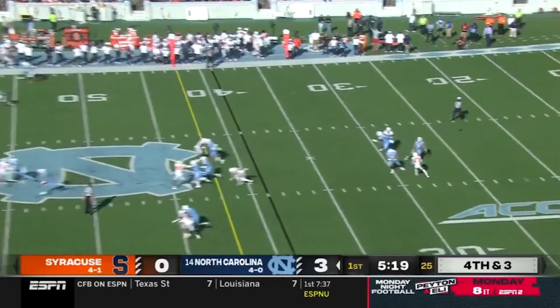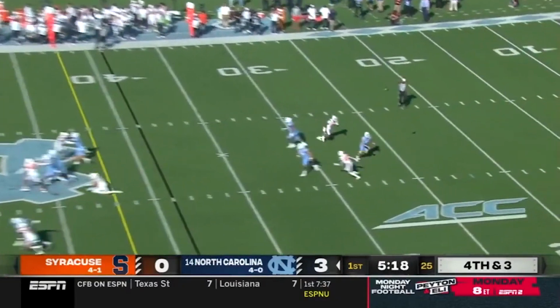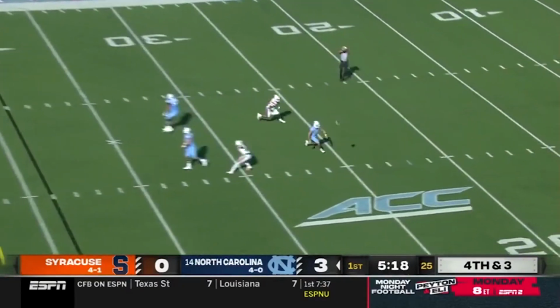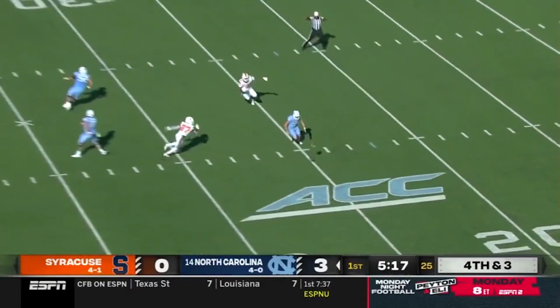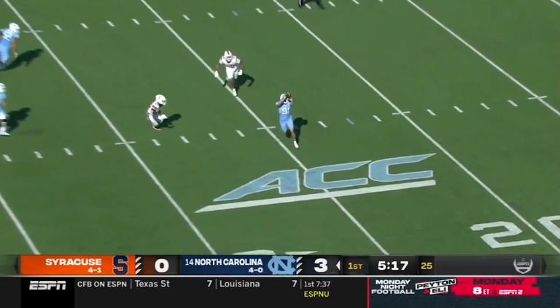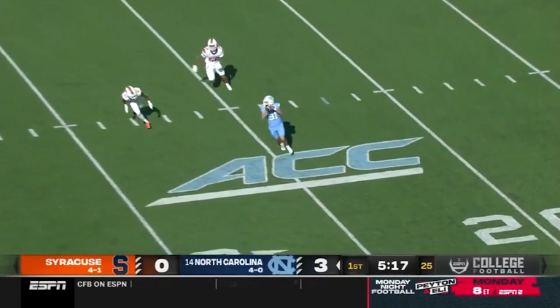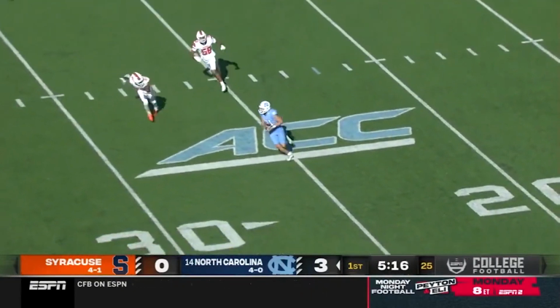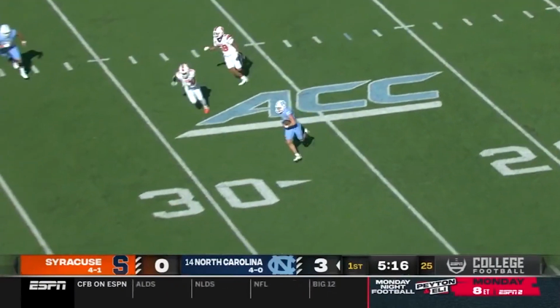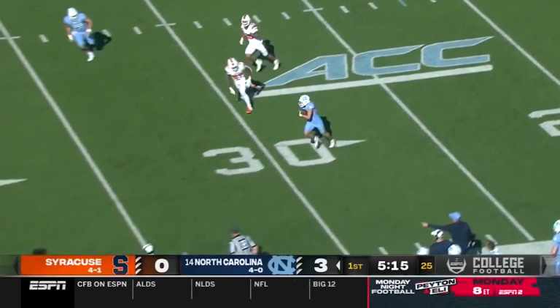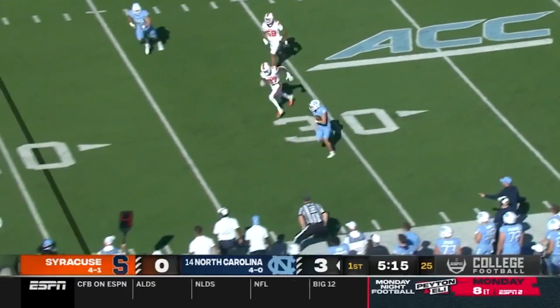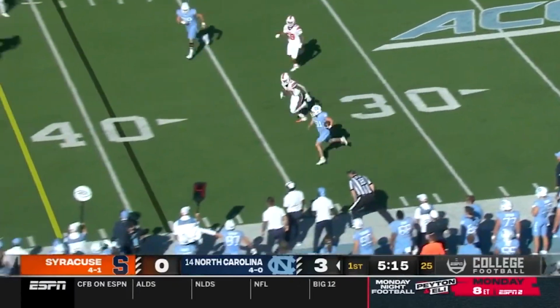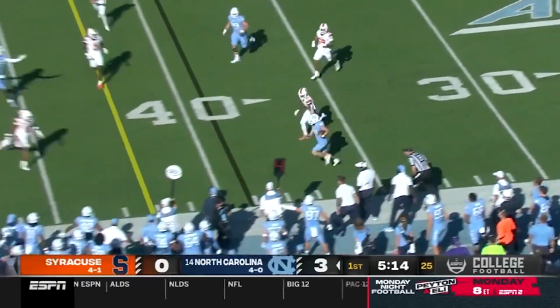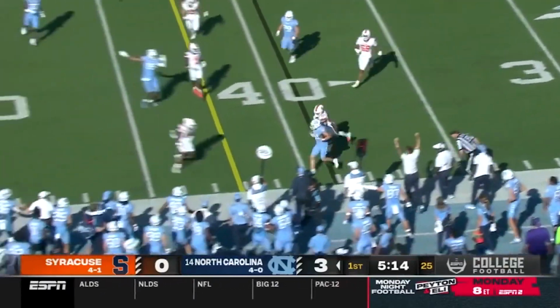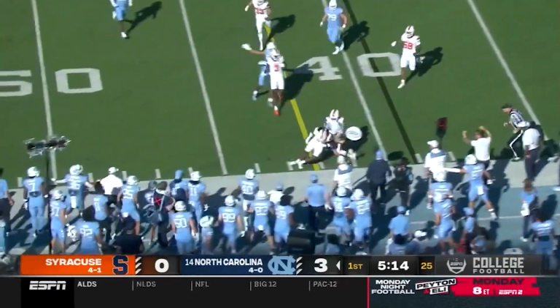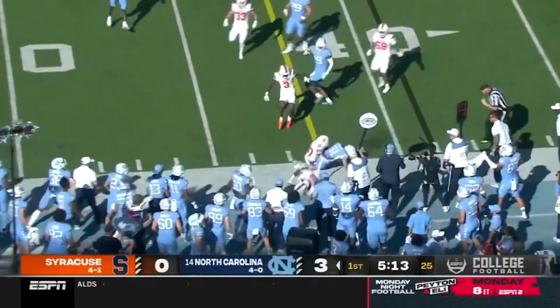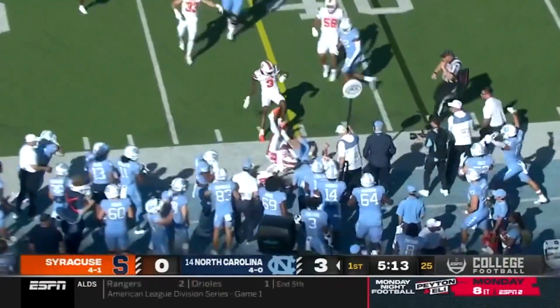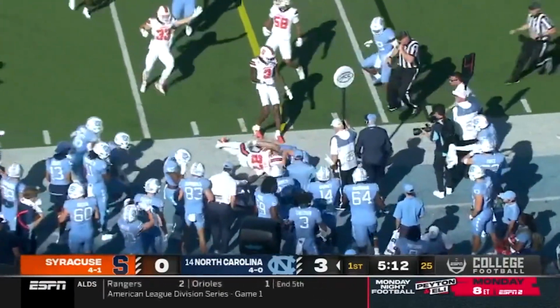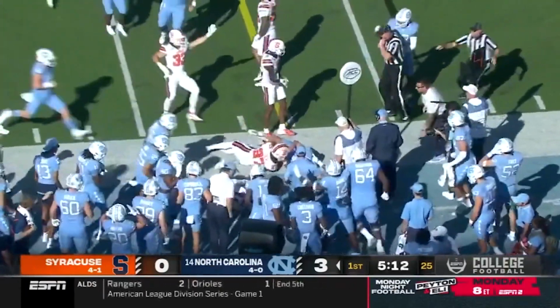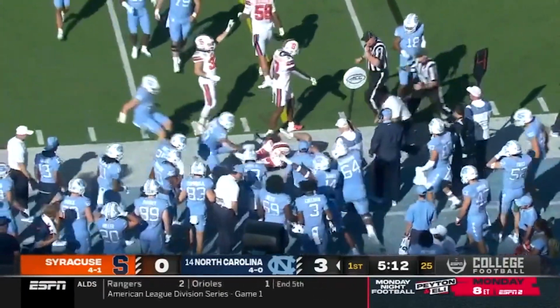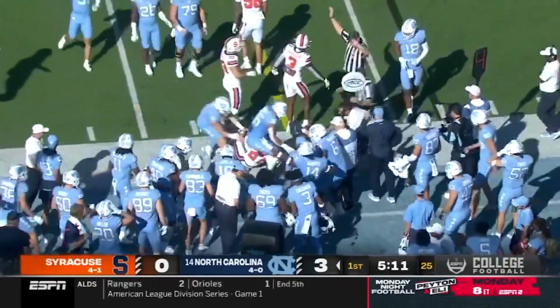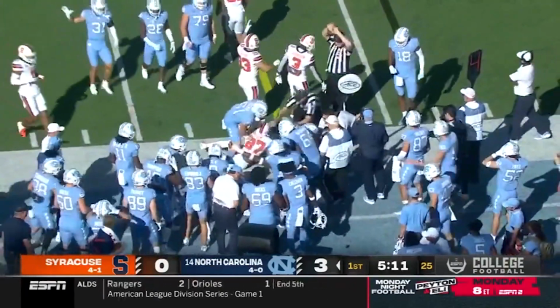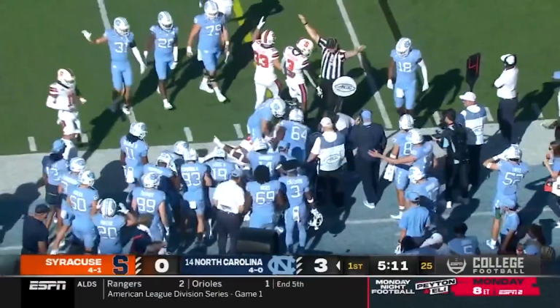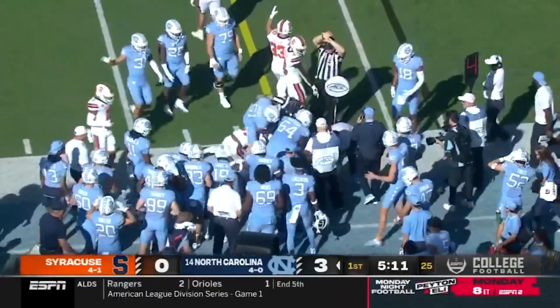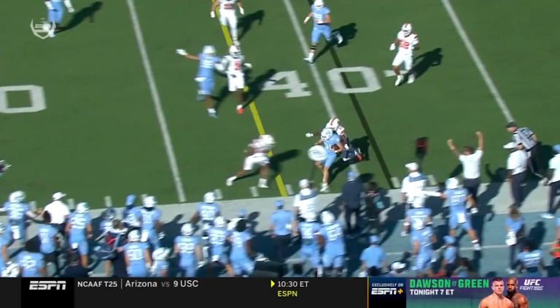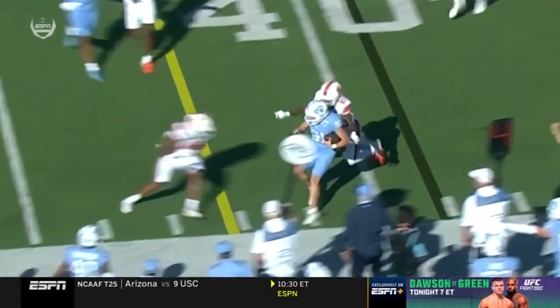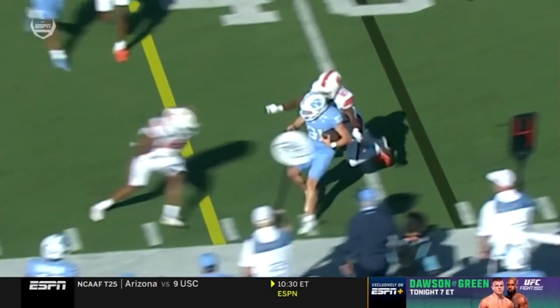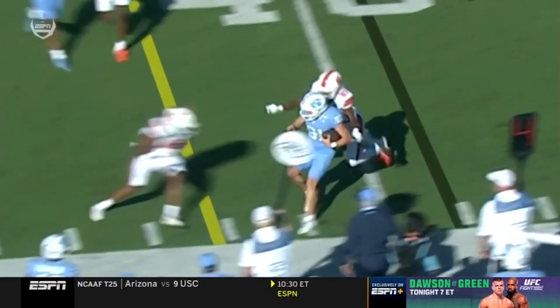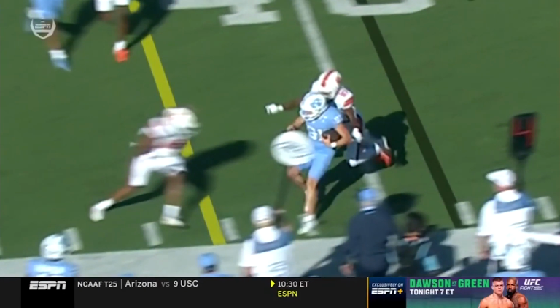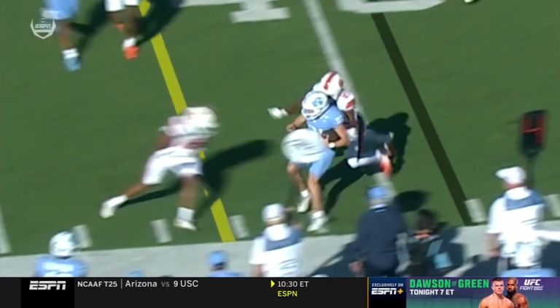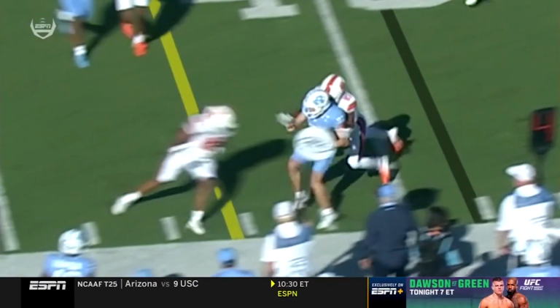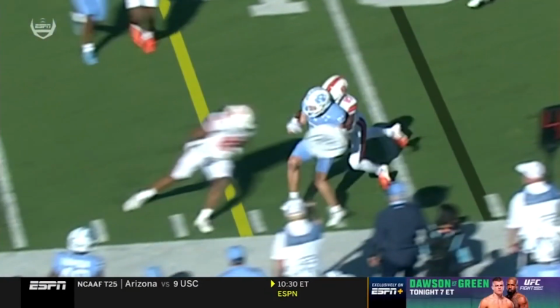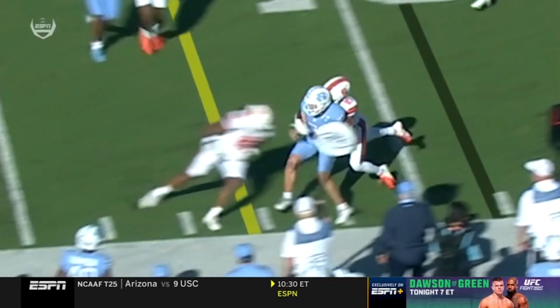And the ball is blocked! It's picked up by the punter Ben Kiernan. He takes off at the 40-yard line and gets drilled right at the line to gain. So the ruling on the field stands — it's North Carolina ball.